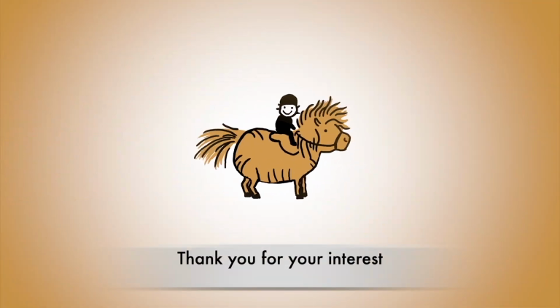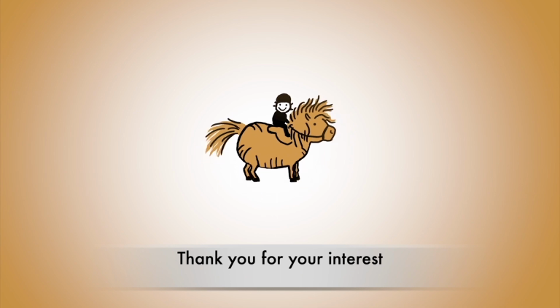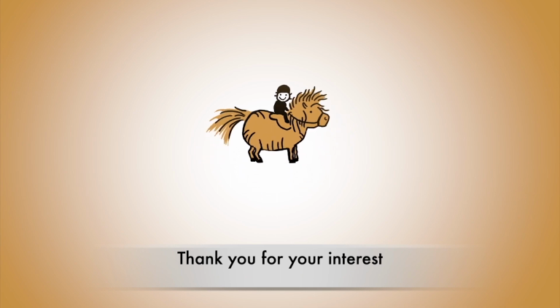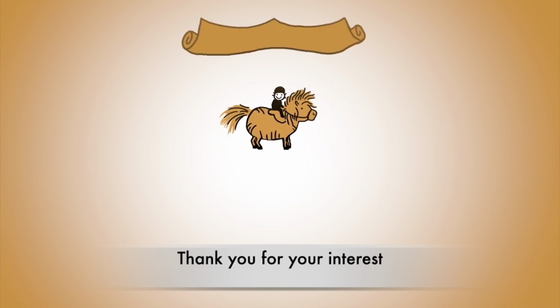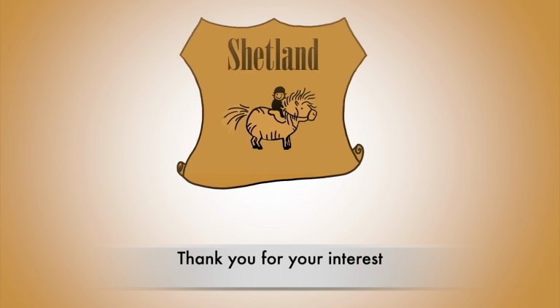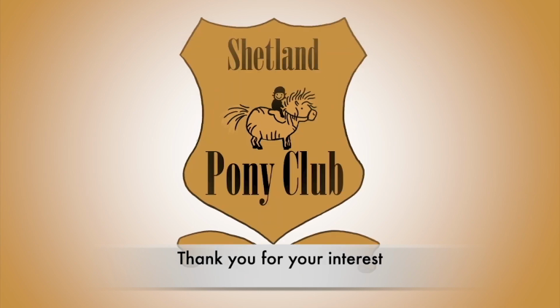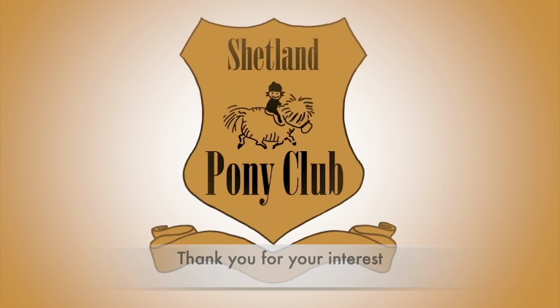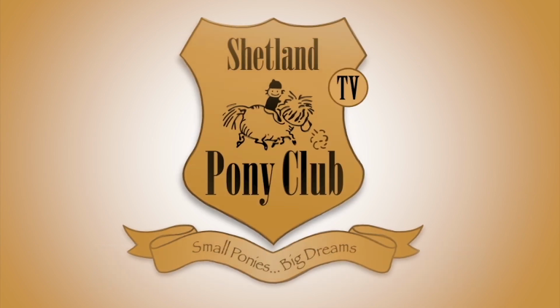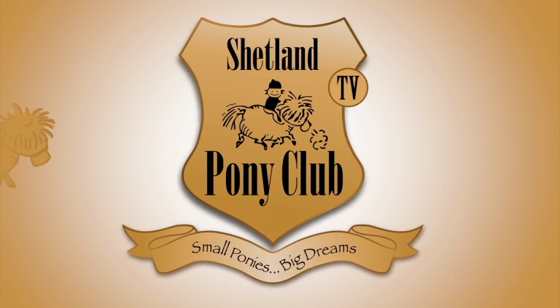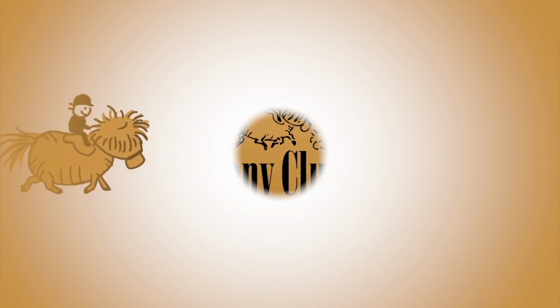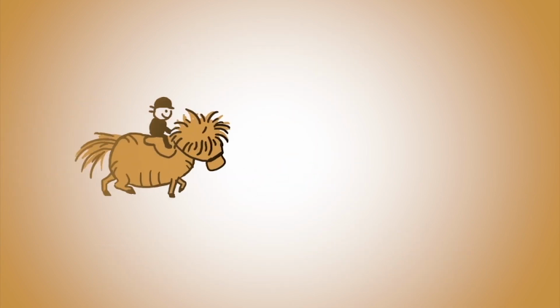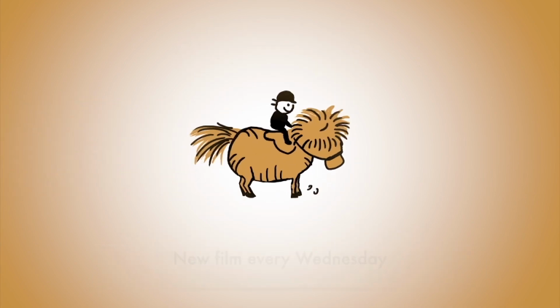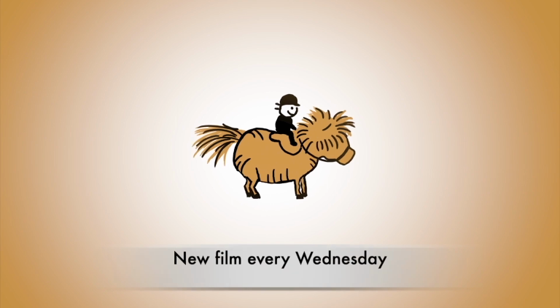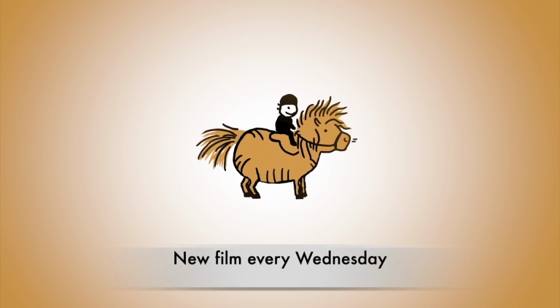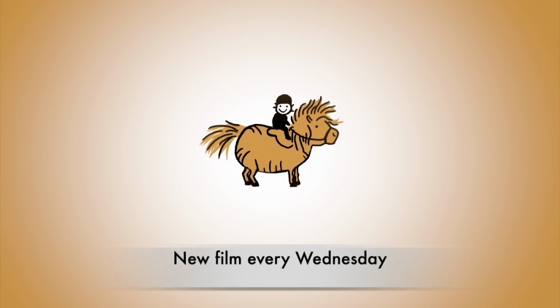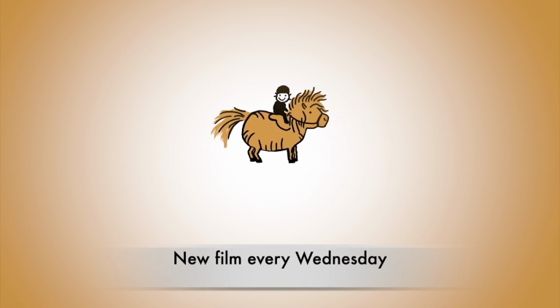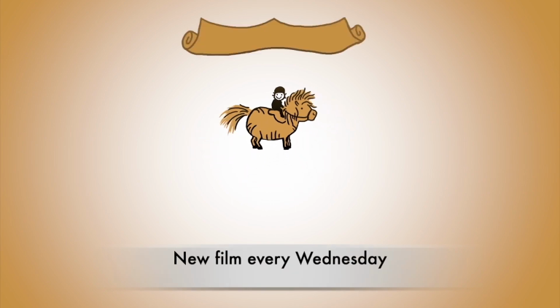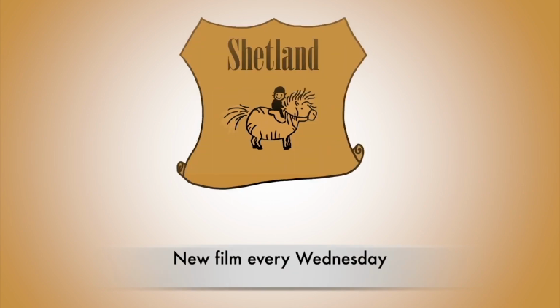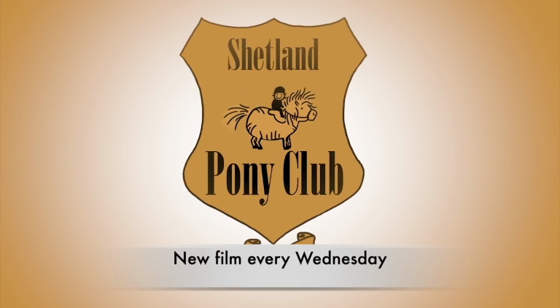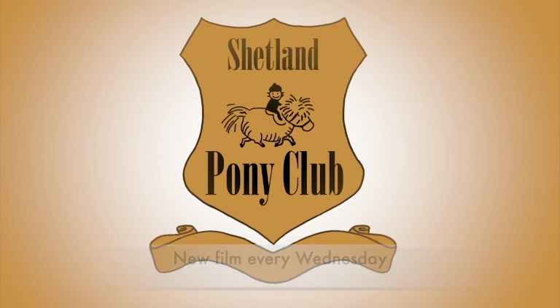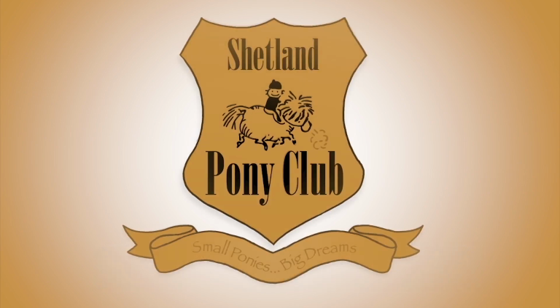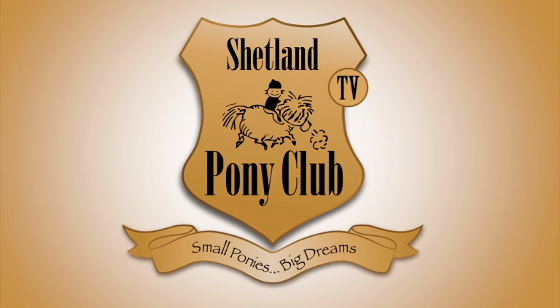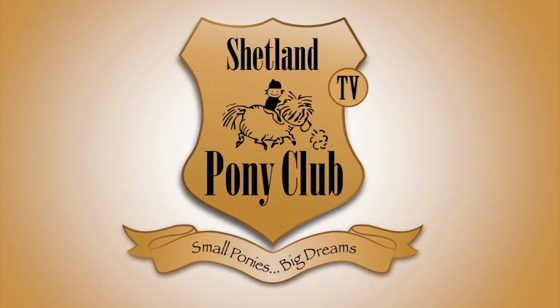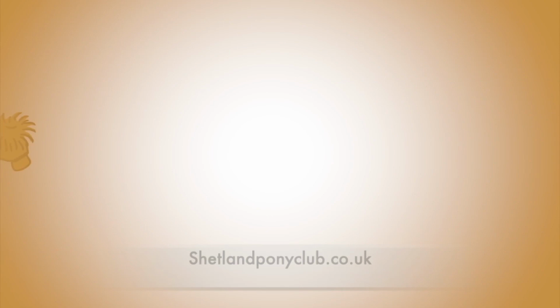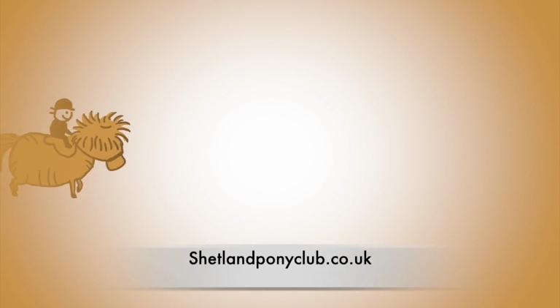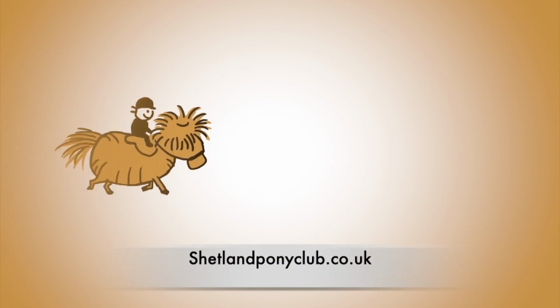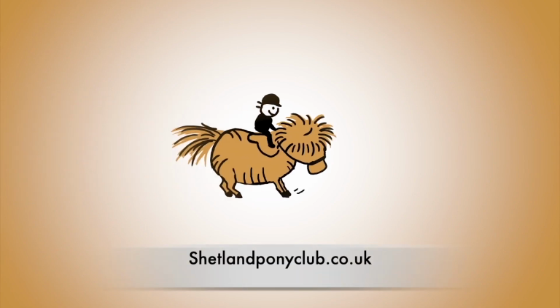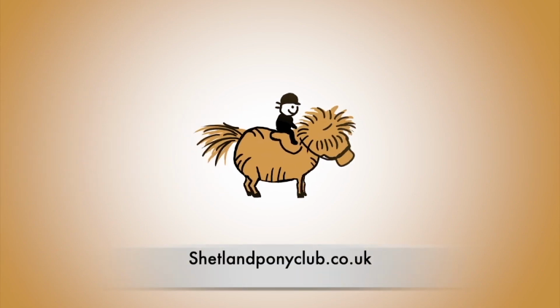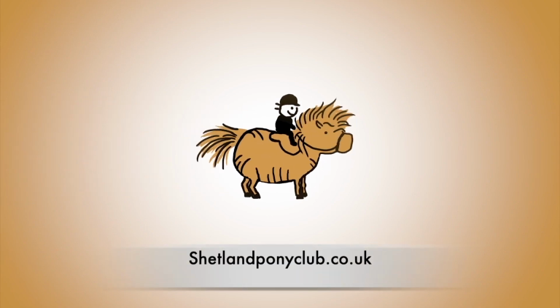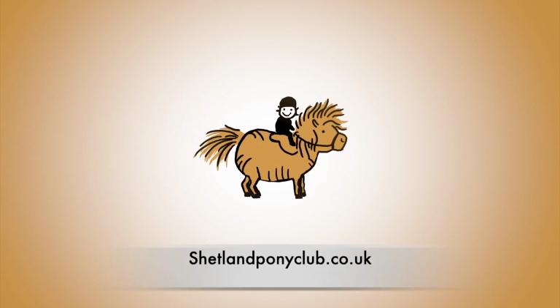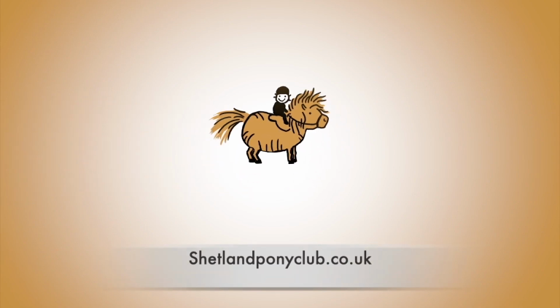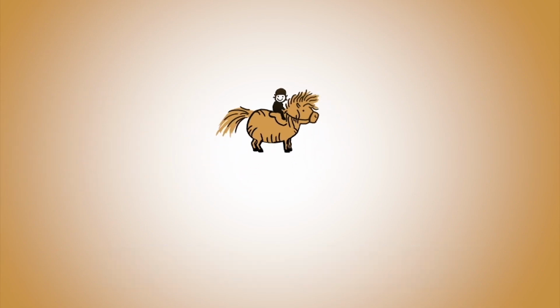Thank you so much for your interest in our Shetland ponies. There's a new film every Wednesday. You can get it by subscribing to our channel or come on over and join us at shetlandponyclub.co.uk.